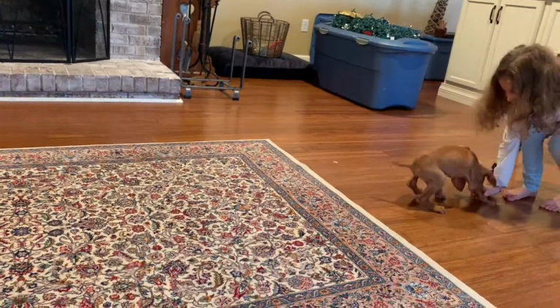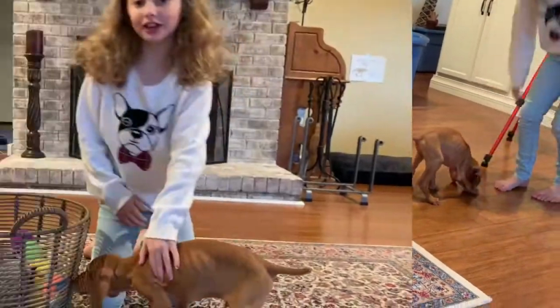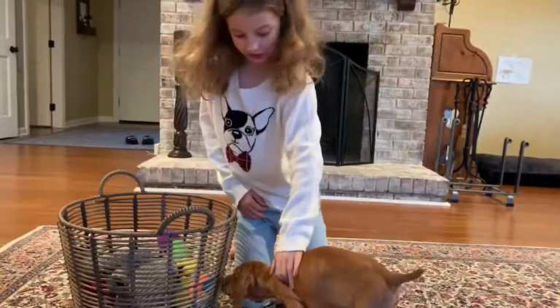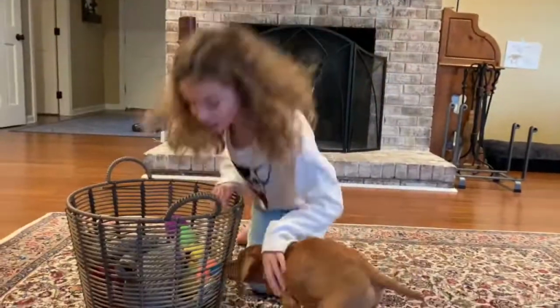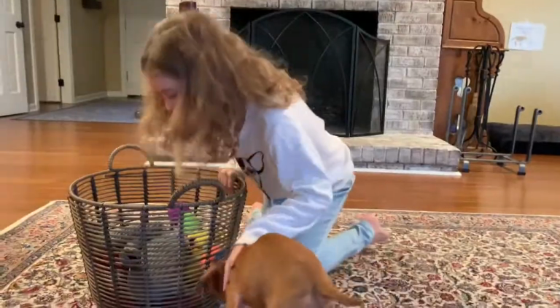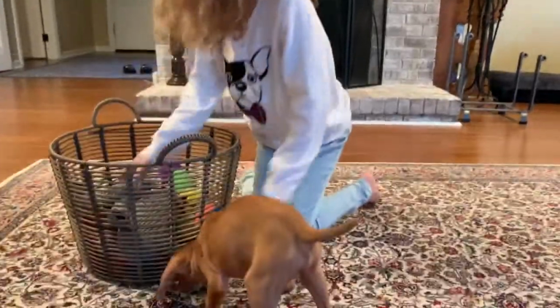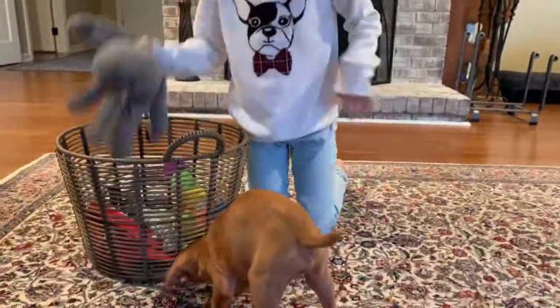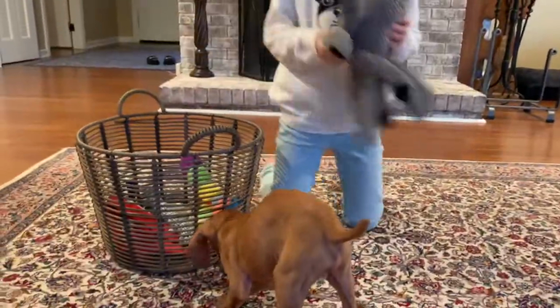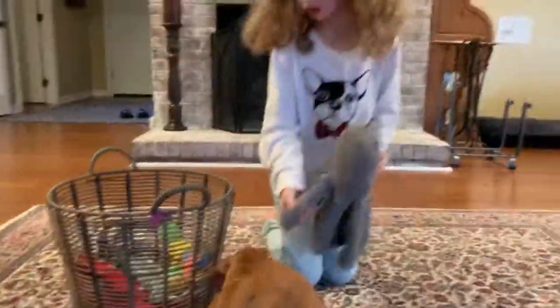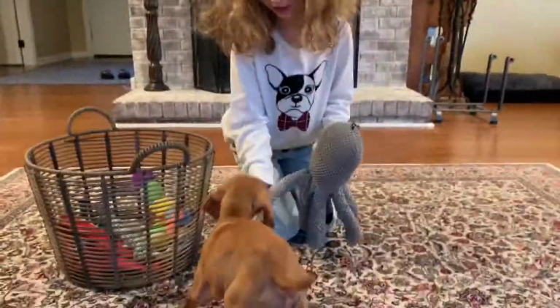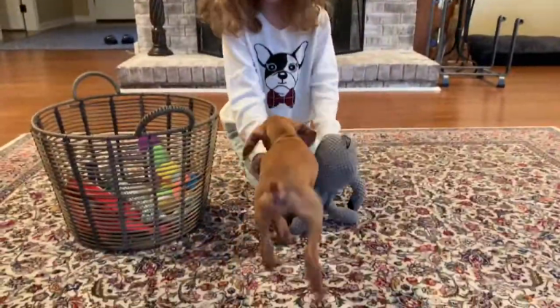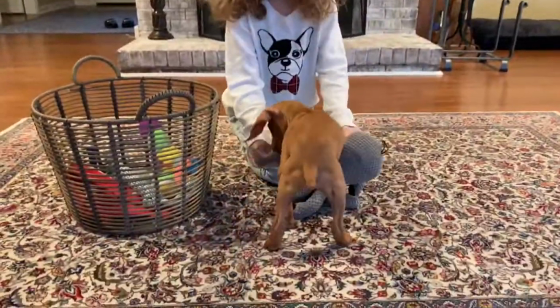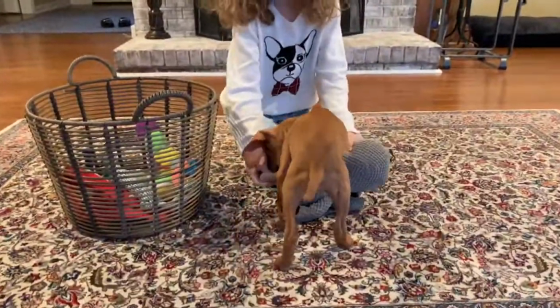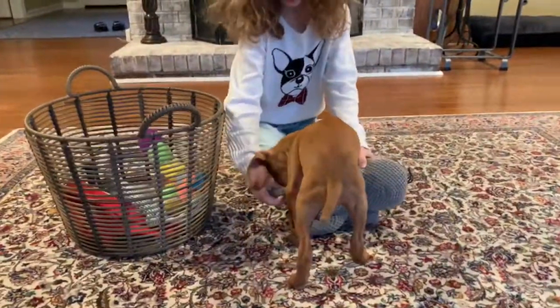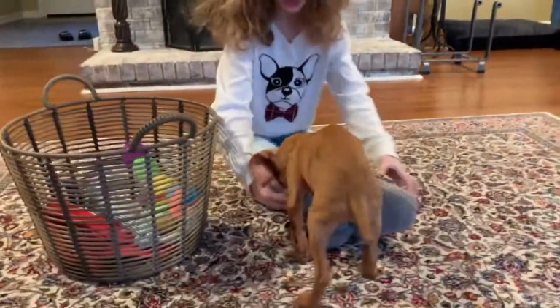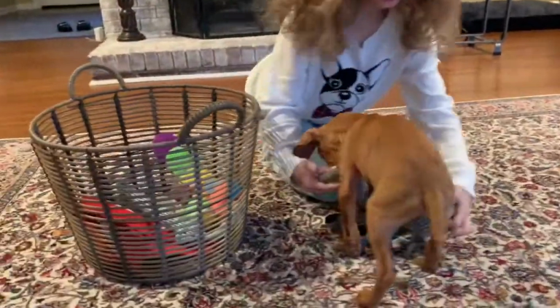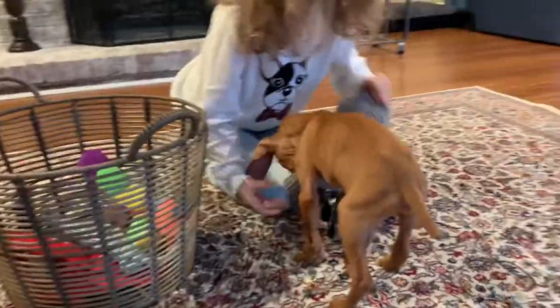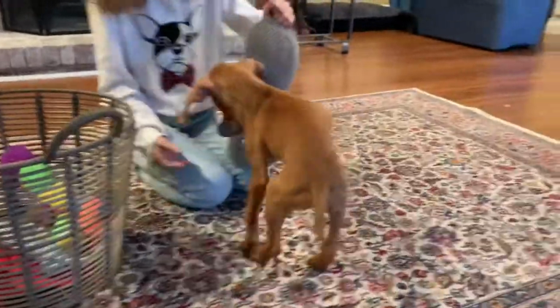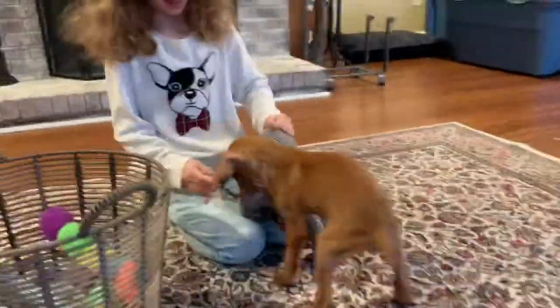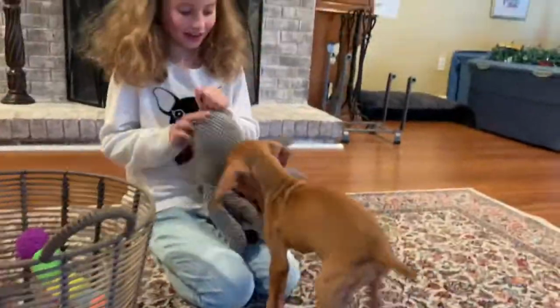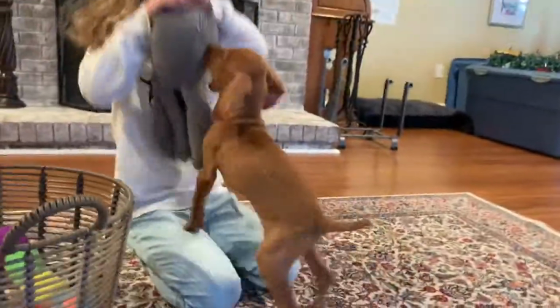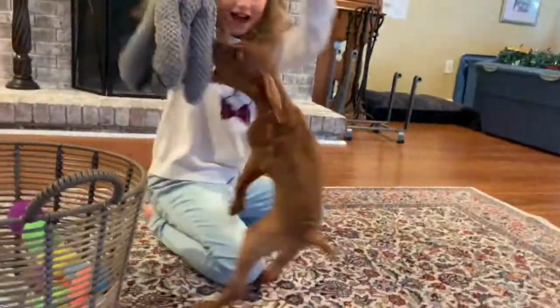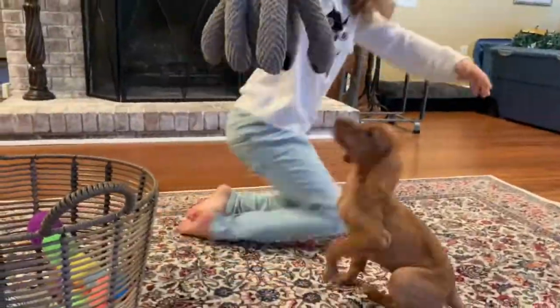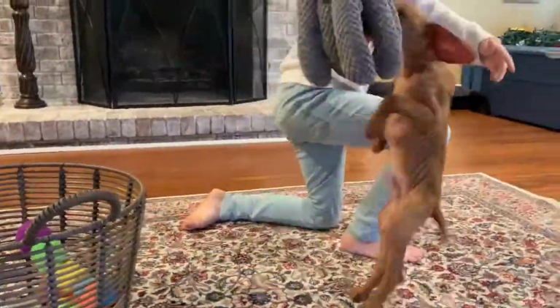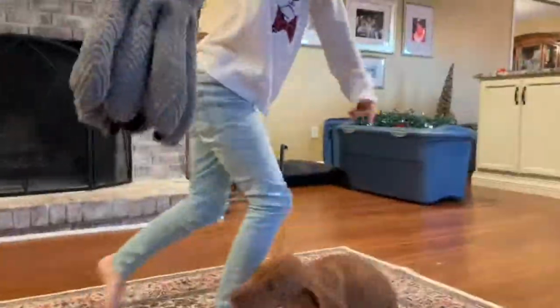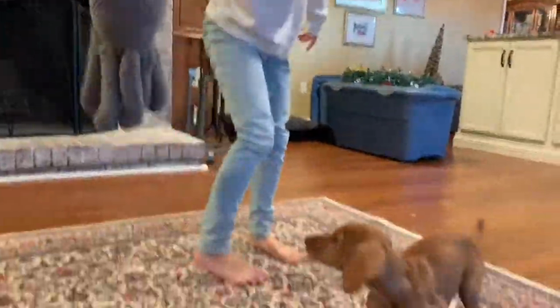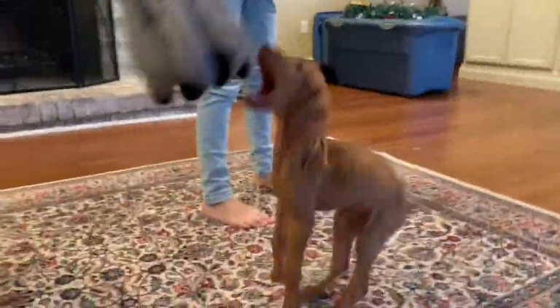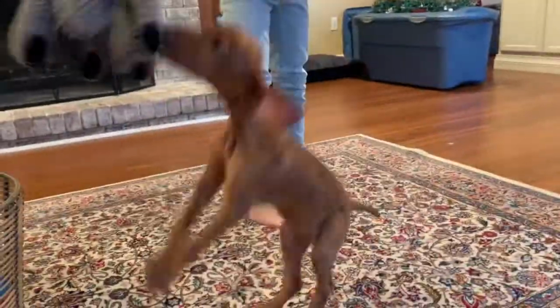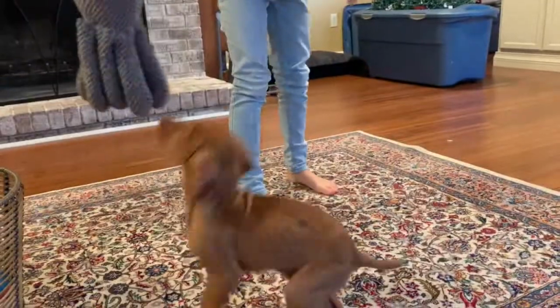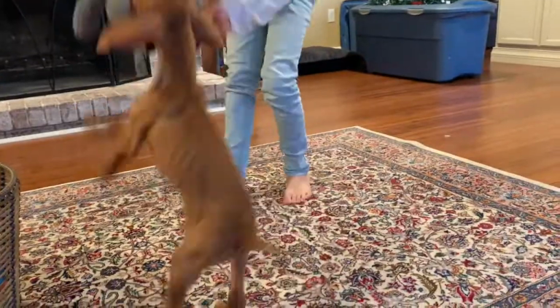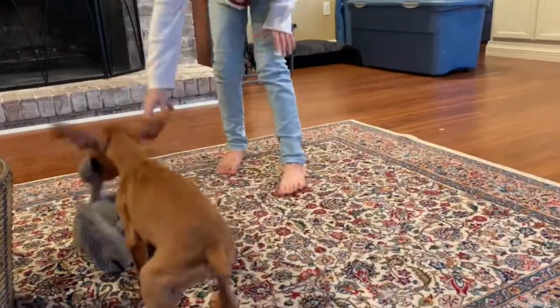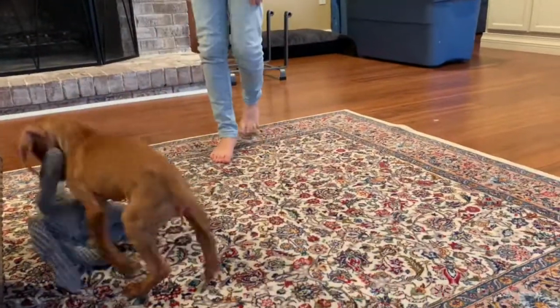So now I am going to show you some toys he likes. First, his octopus. Here we go.